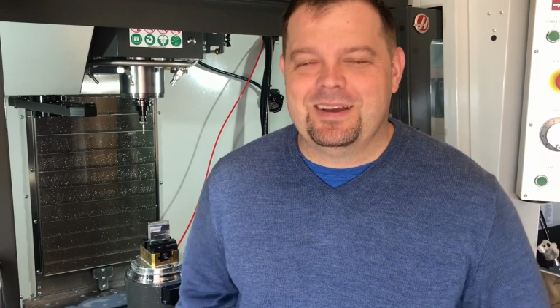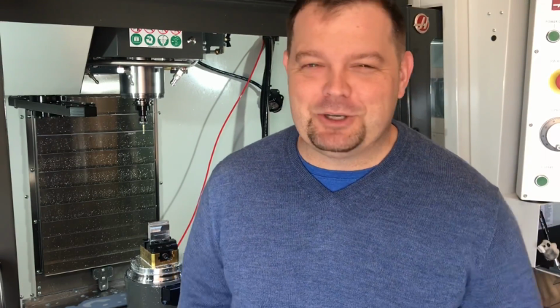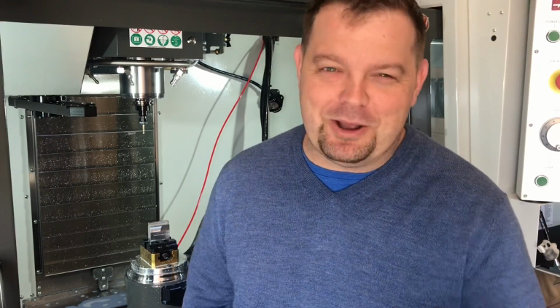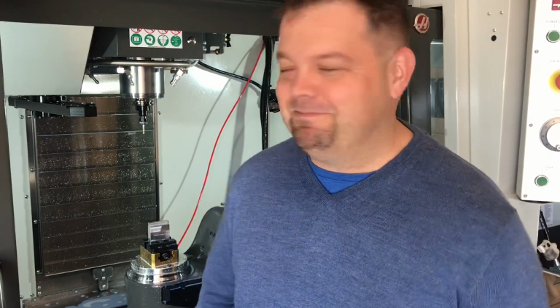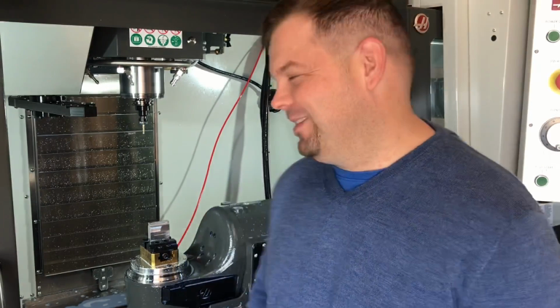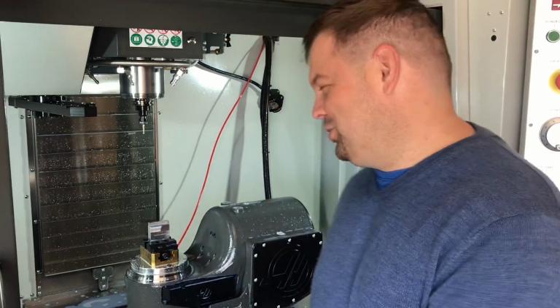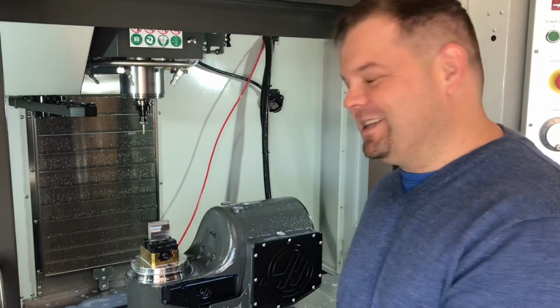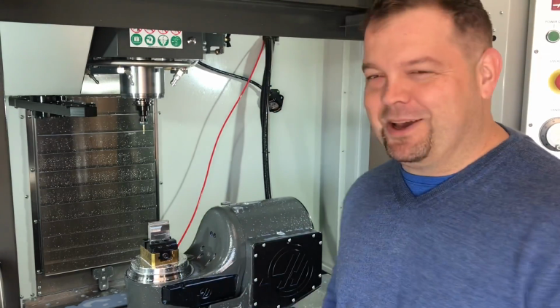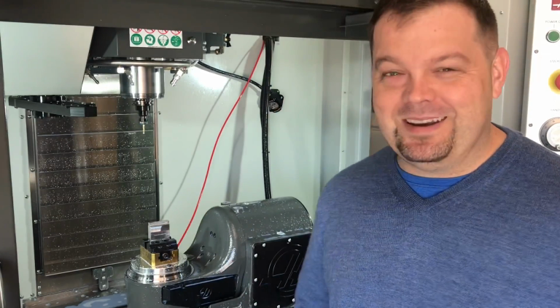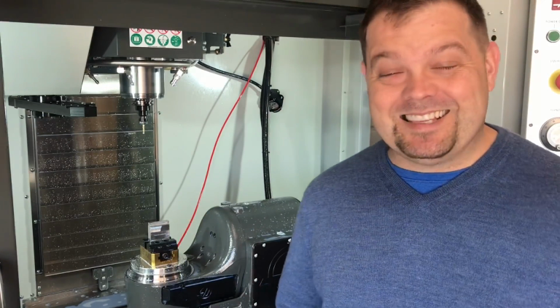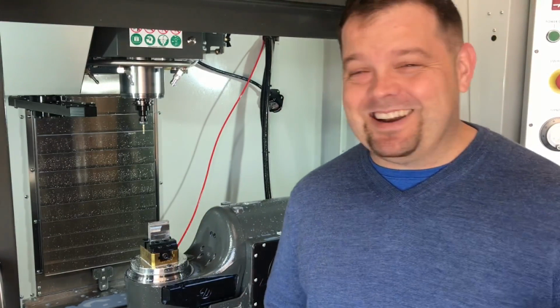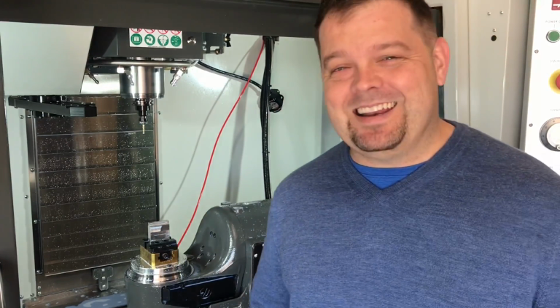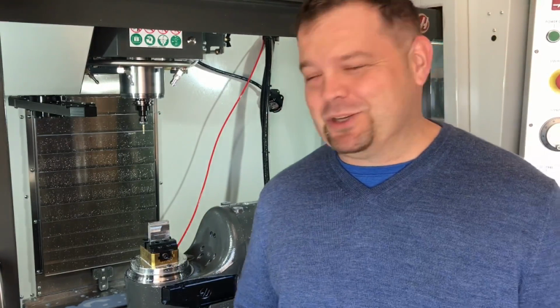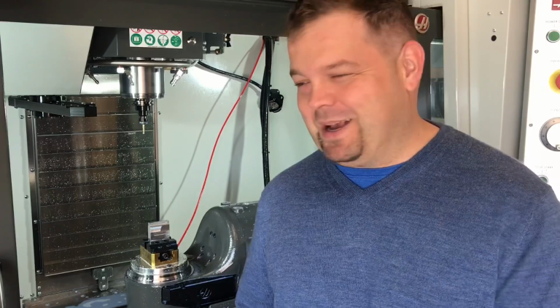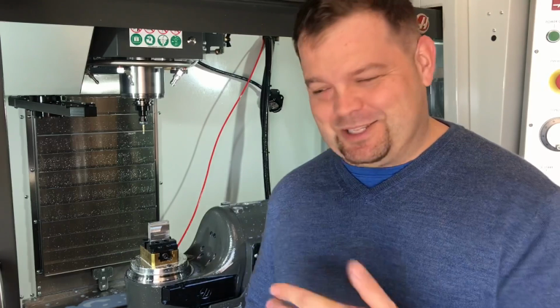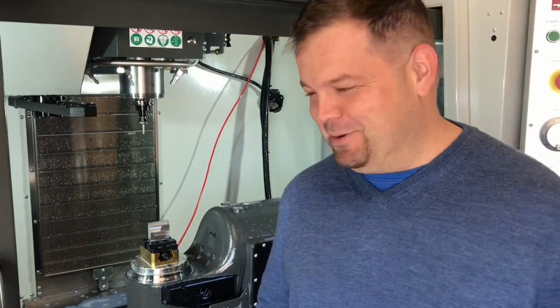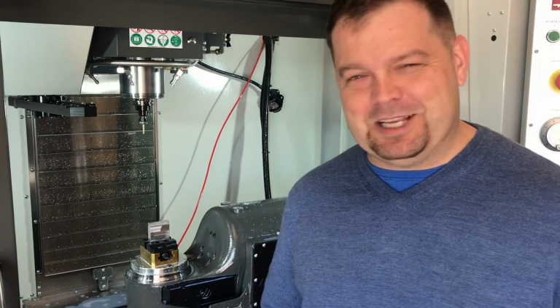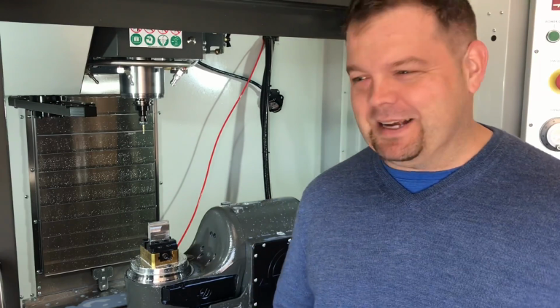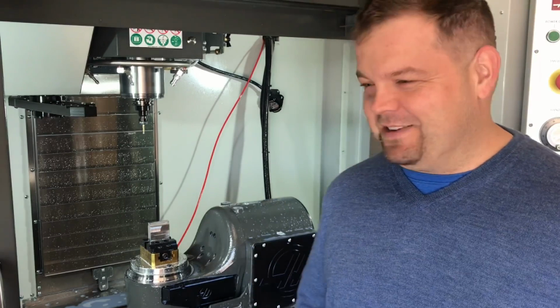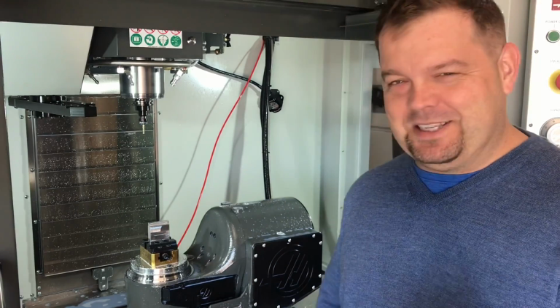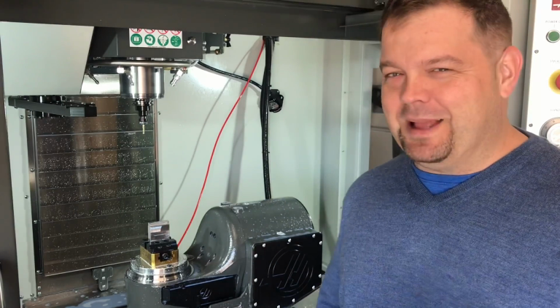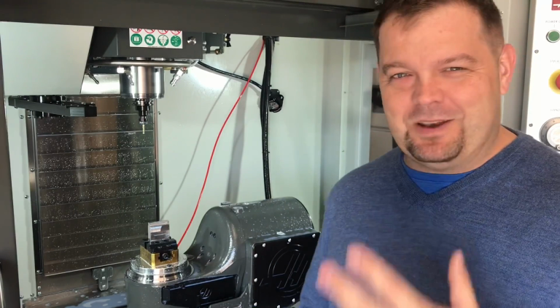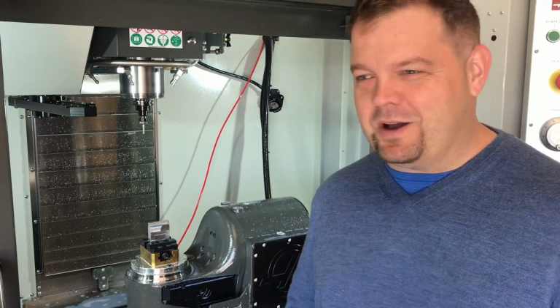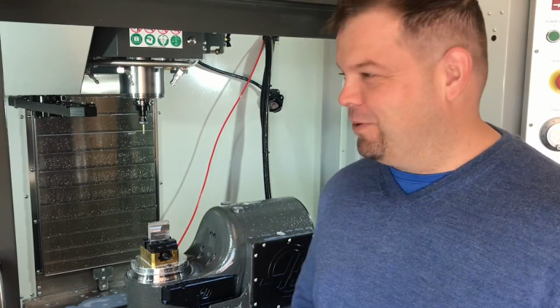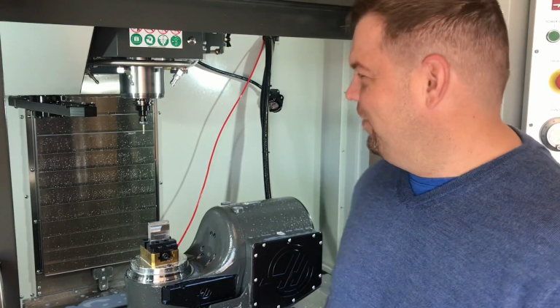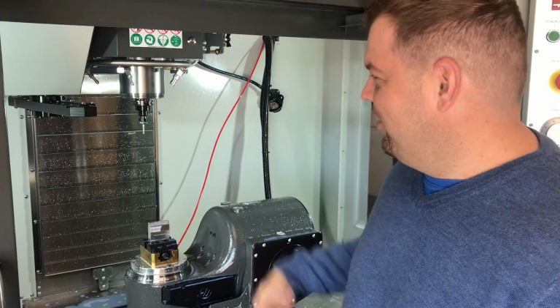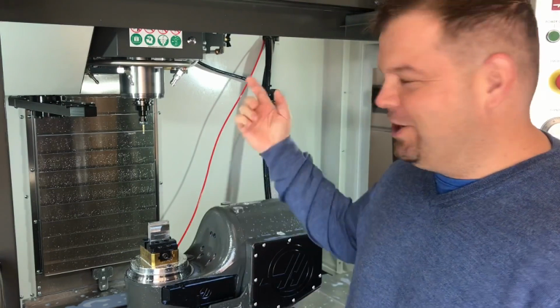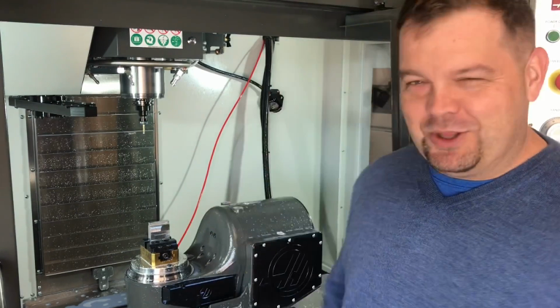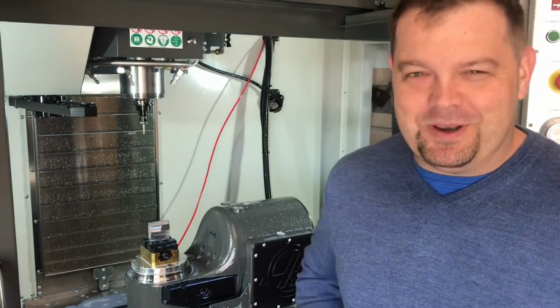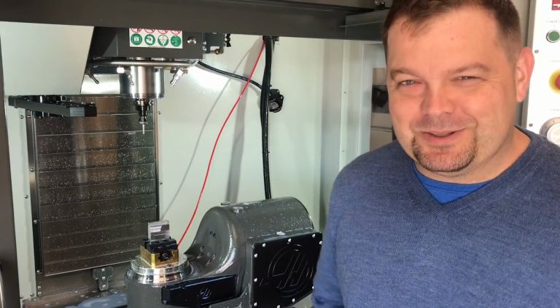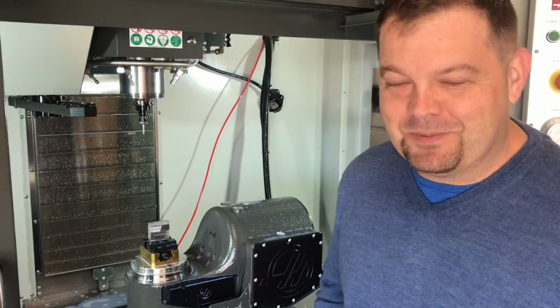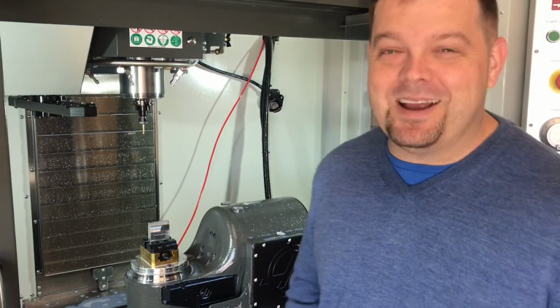I'll shut up and show you guys a little bit of cutting. This is unedited — I'm just going to show you the slow, tedious process of me single blocking and walking it through, readjusting the coolant nozzle.